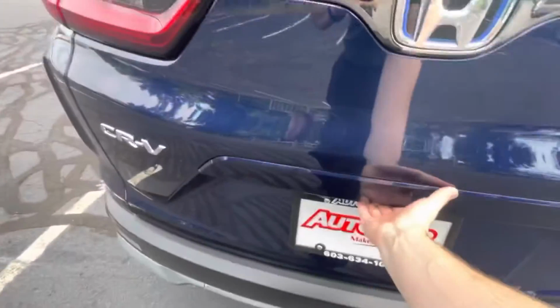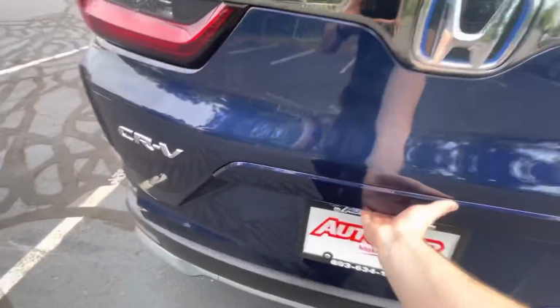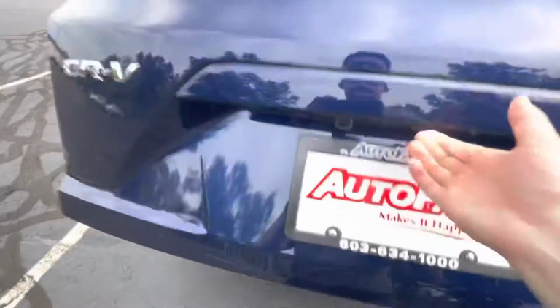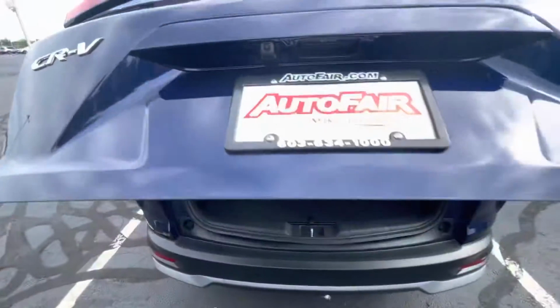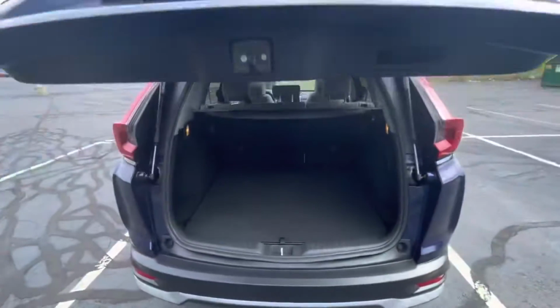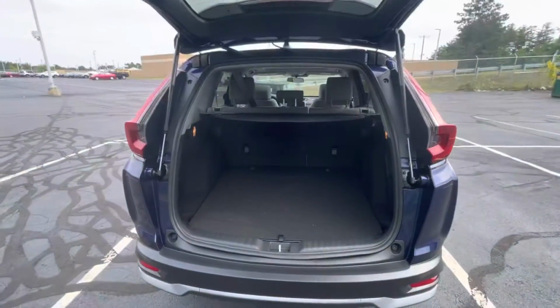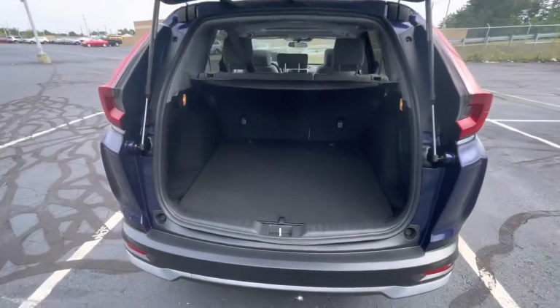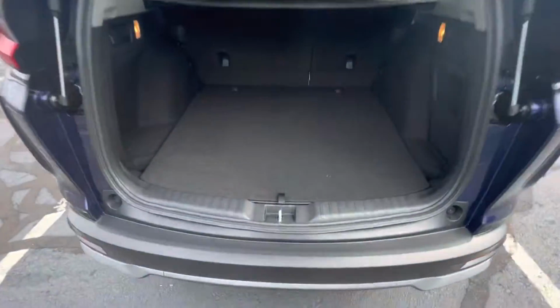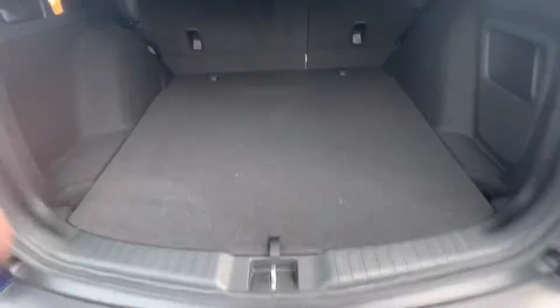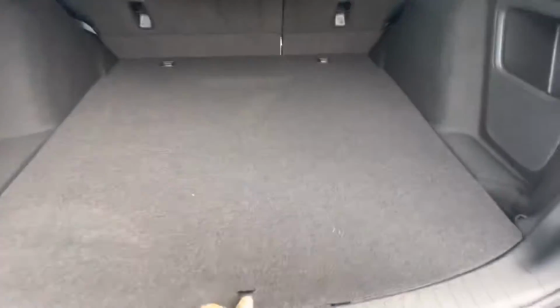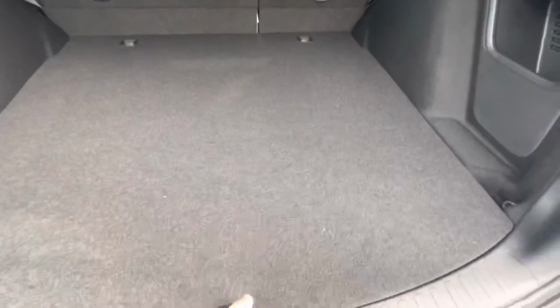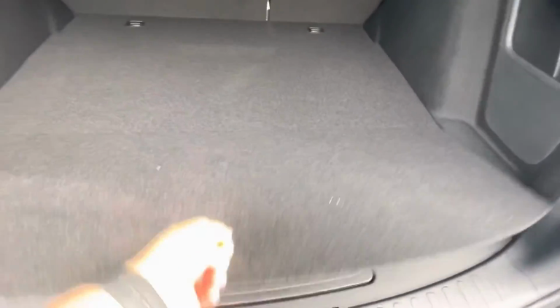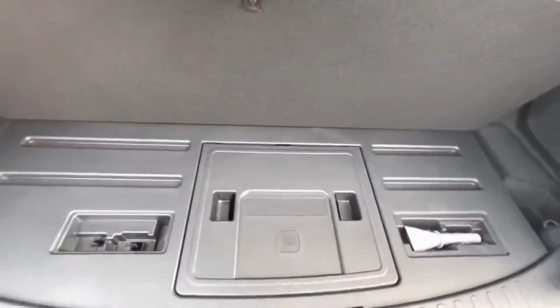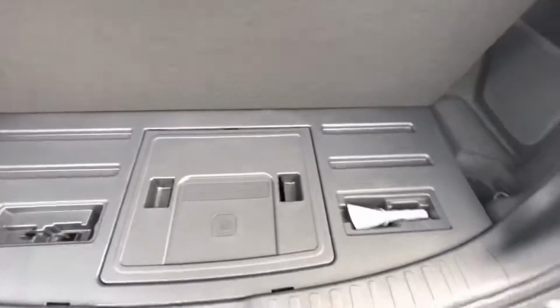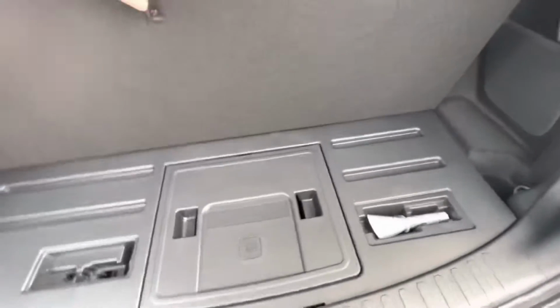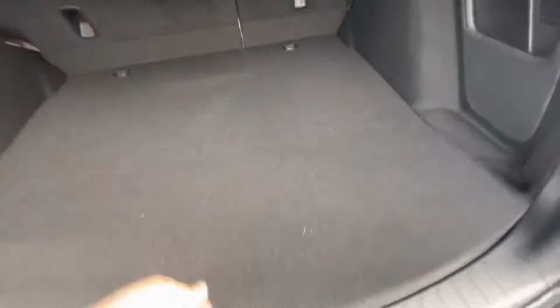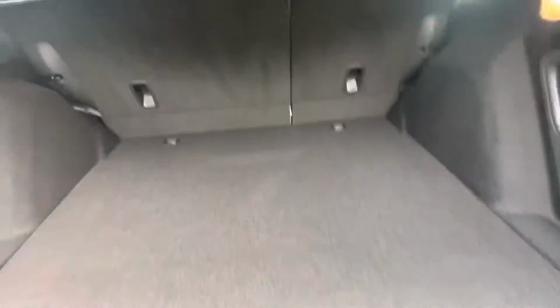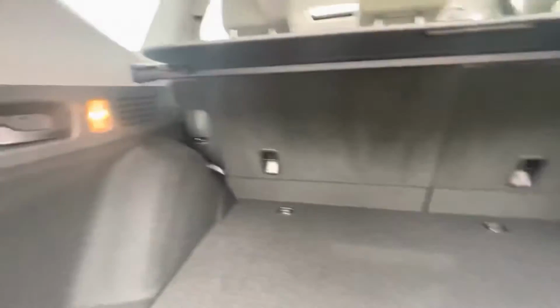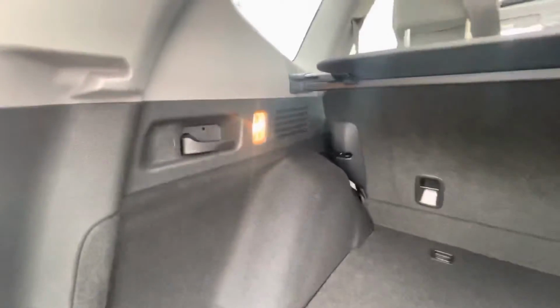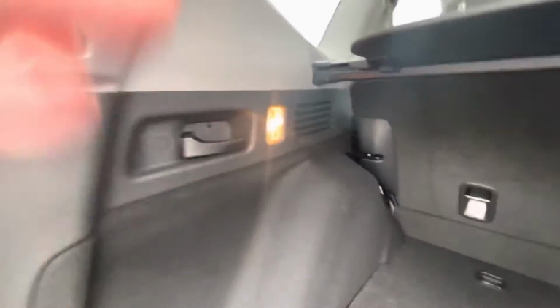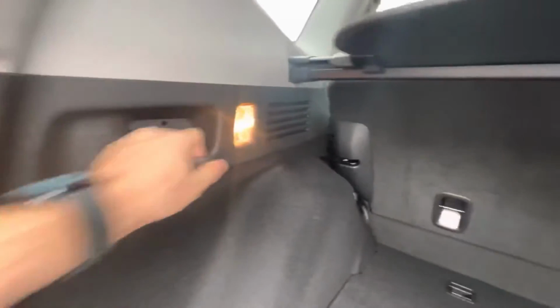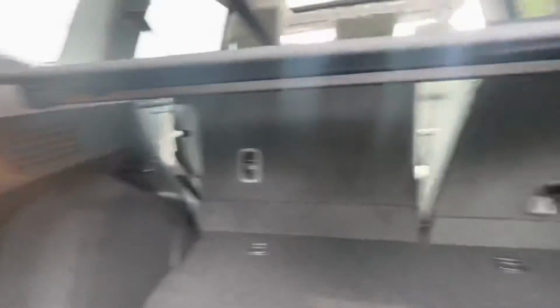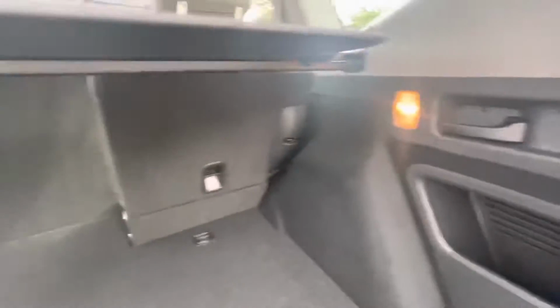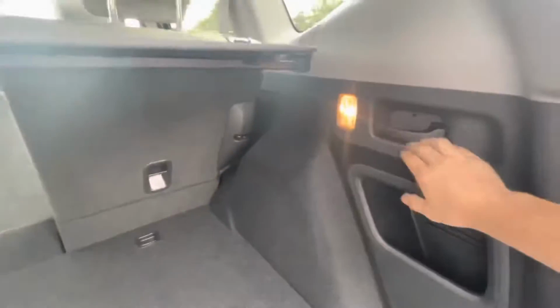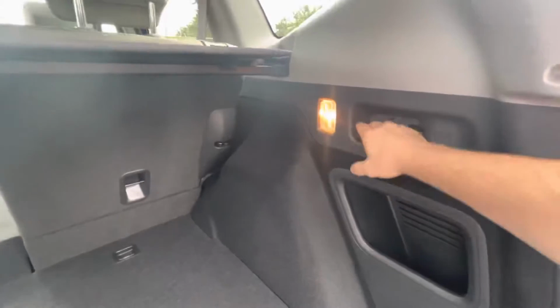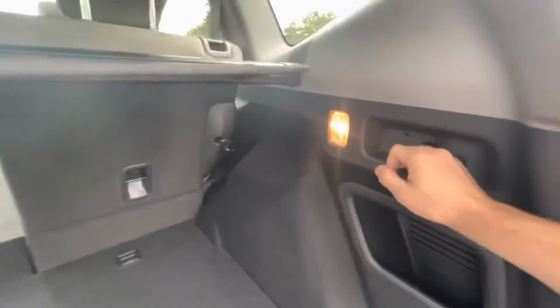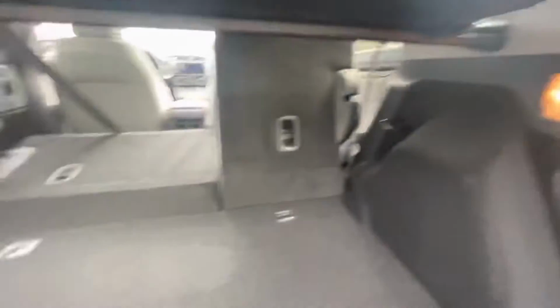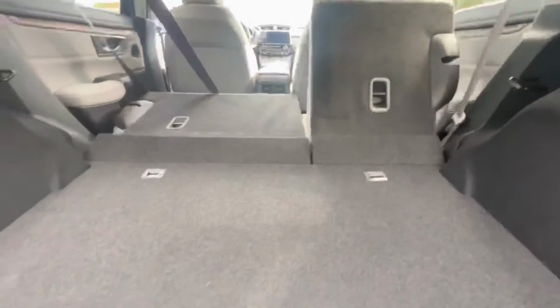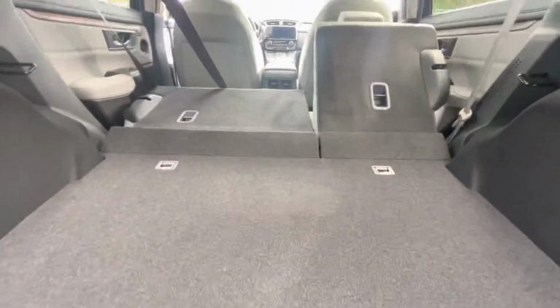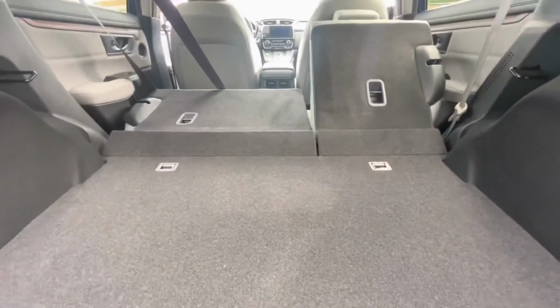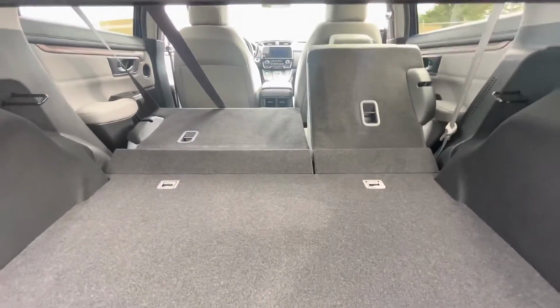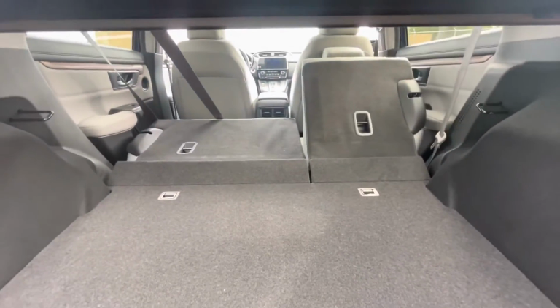Opening this up — plenty of space back here. You're going to have your tire pump and fuel funnel in here. You're also going to have these two levers on the side, one right here and one right here, that fold down the back seats, and those will go completely flat.